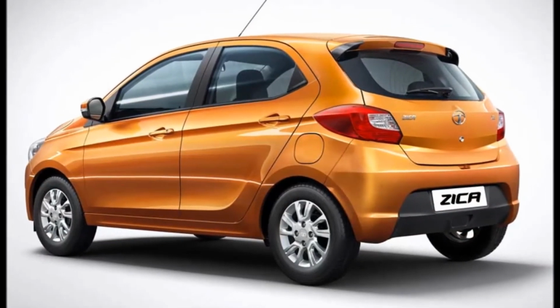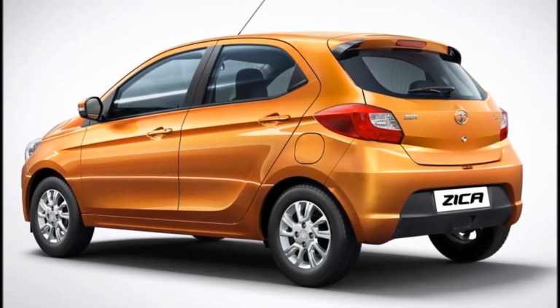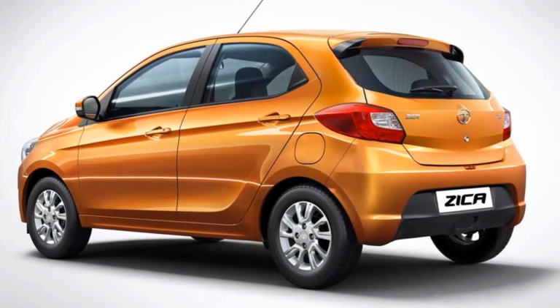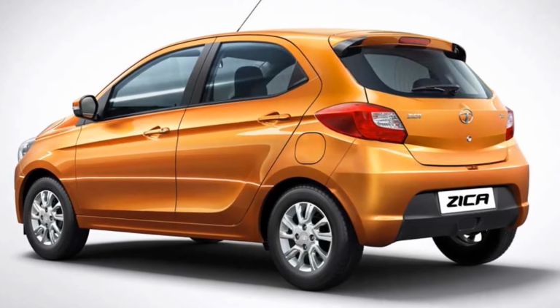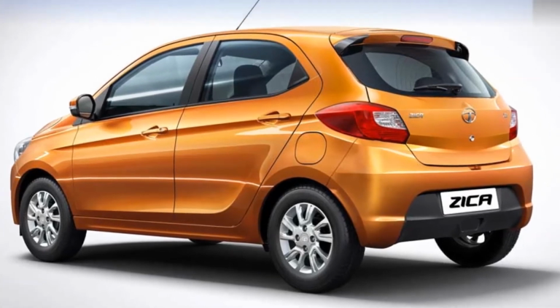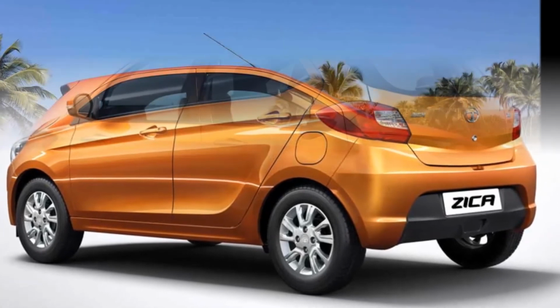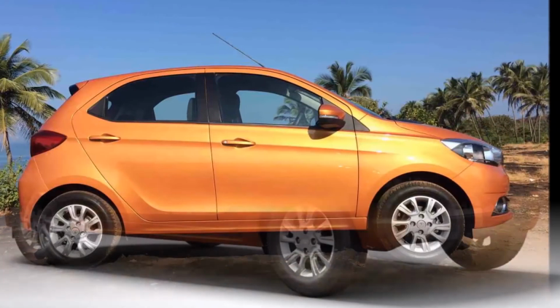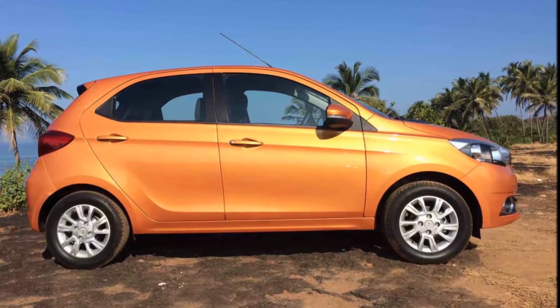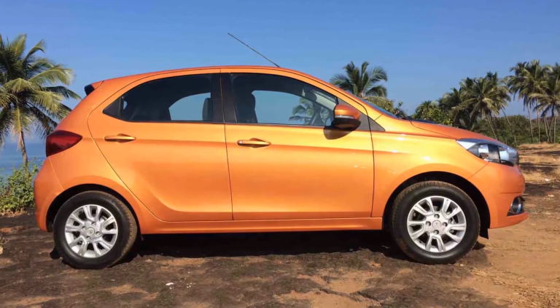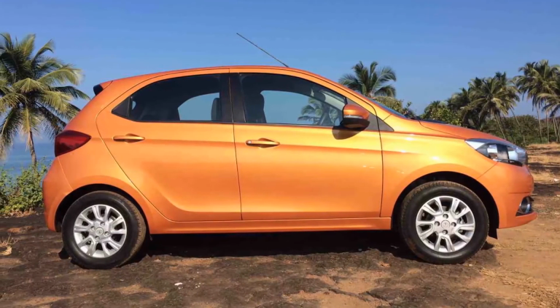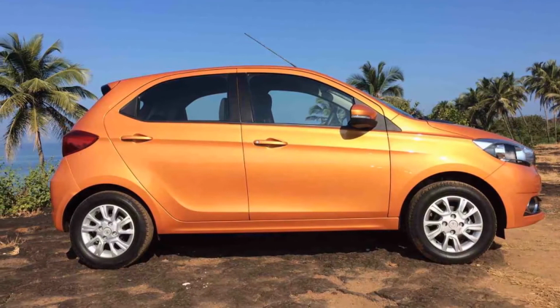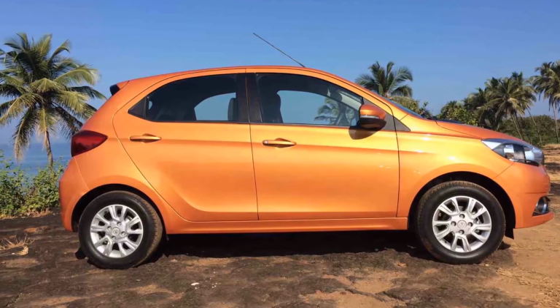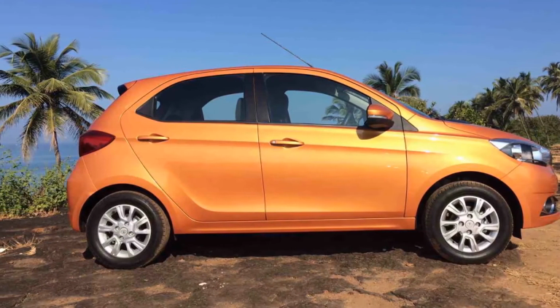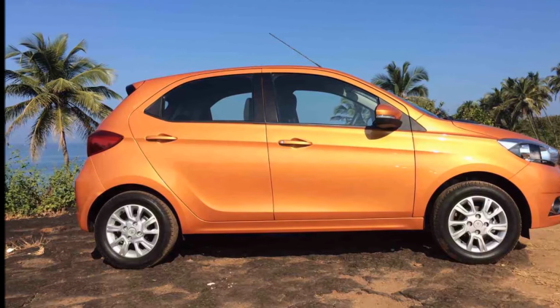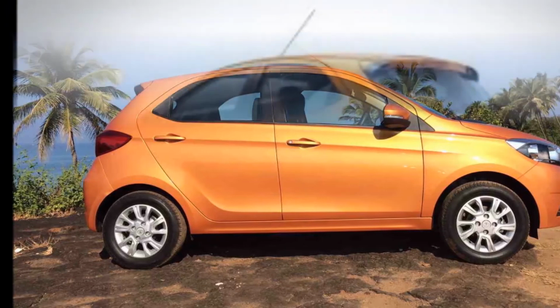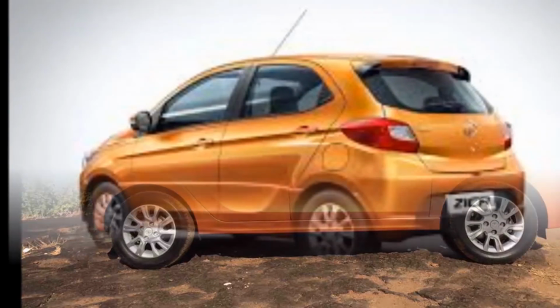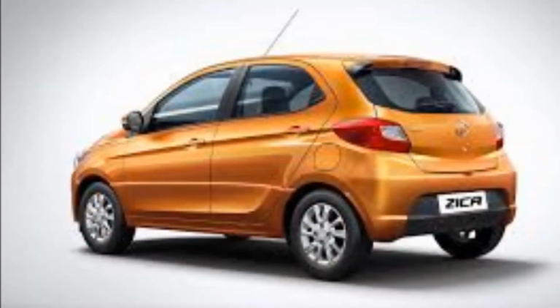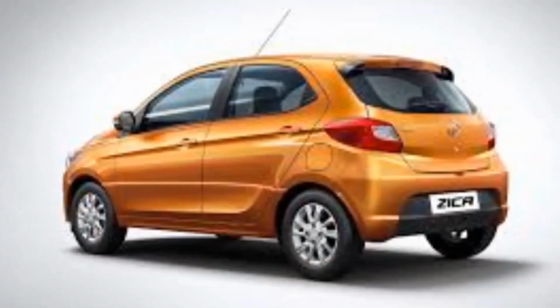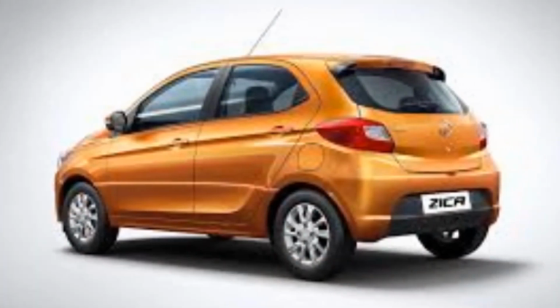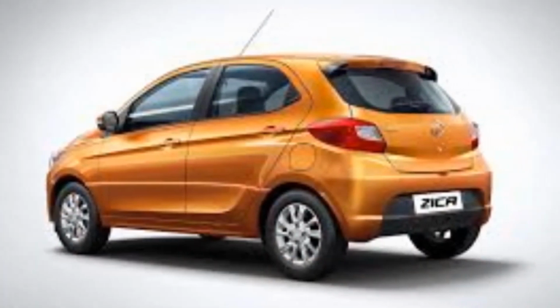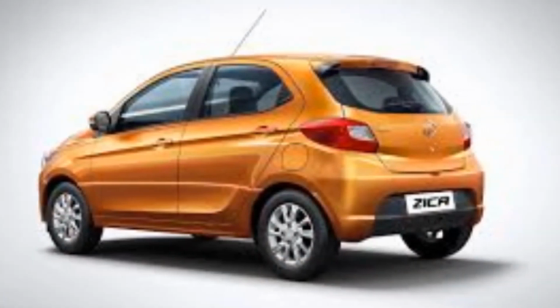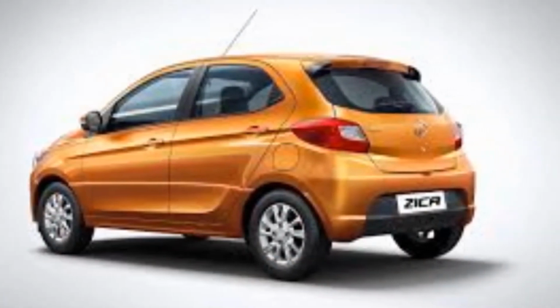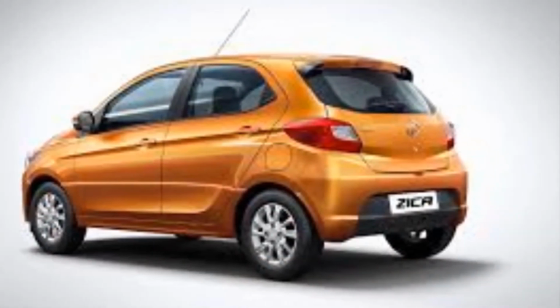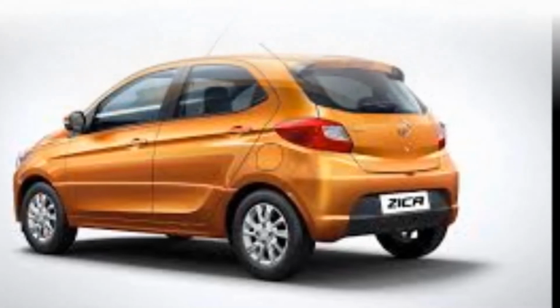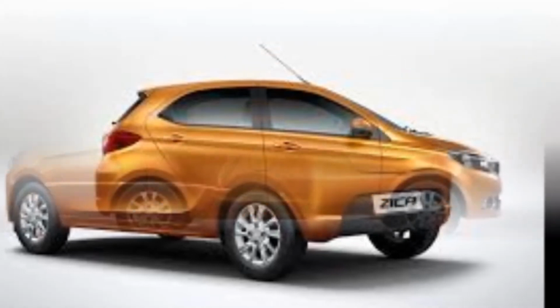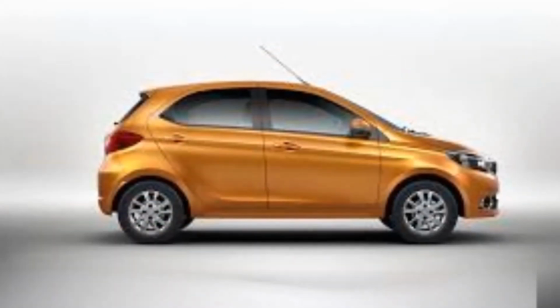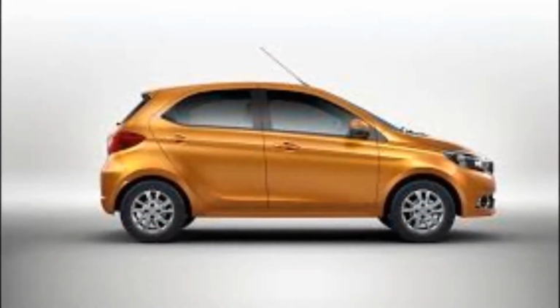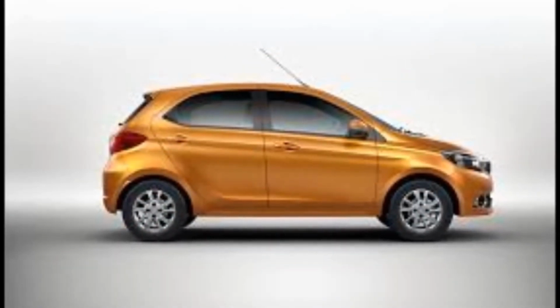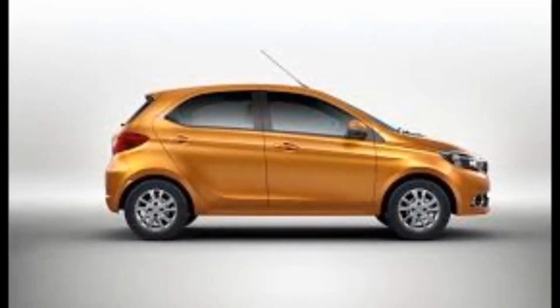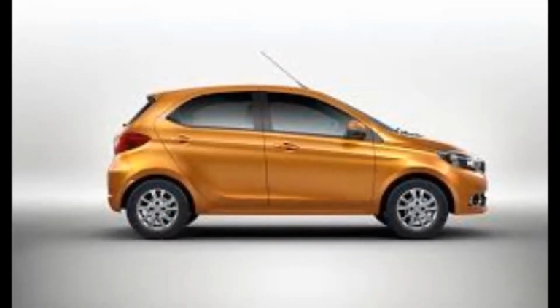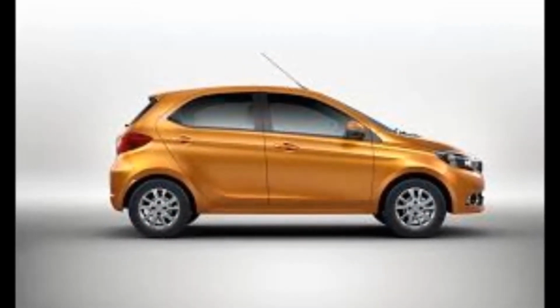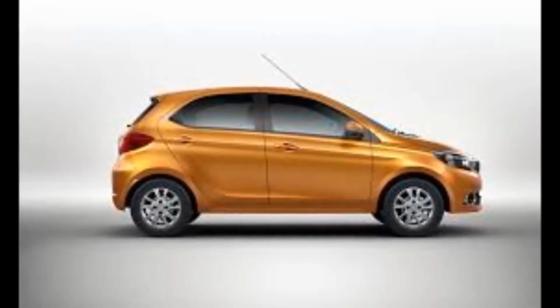The Tata Zyka also gets a new set of alloy wheels and a completely new rear profile. A very interesting design touch is the character line on the side that starts from the A-pillar and culminates into the tail lamps. The tiny crease on the boot also looks great.